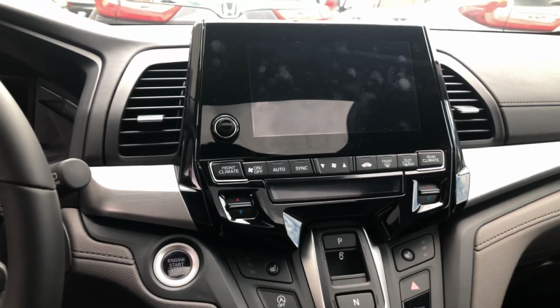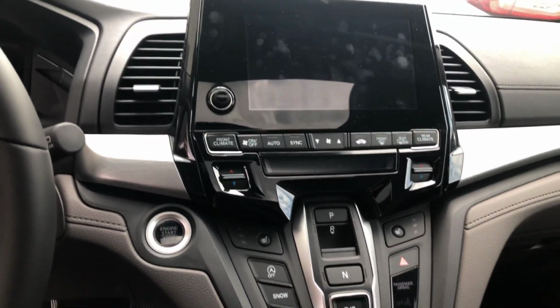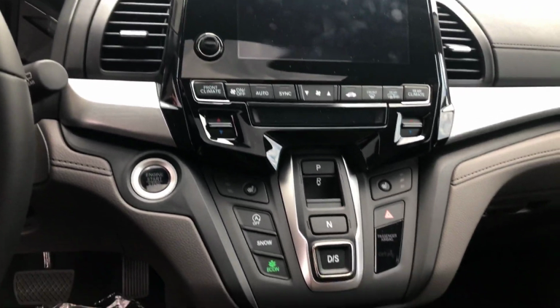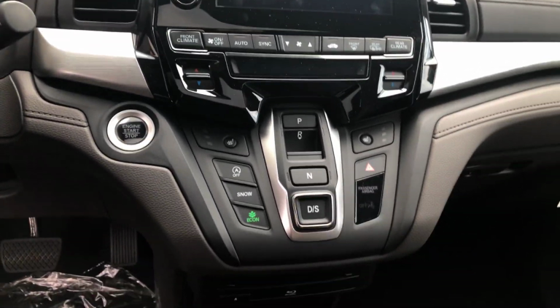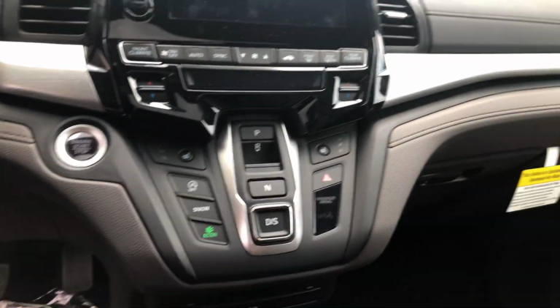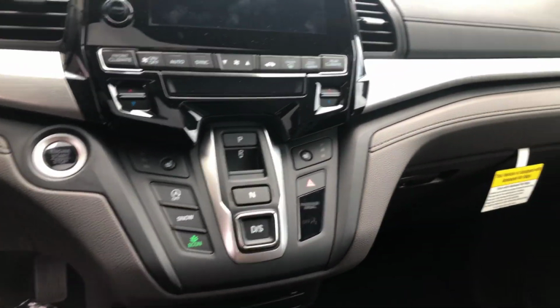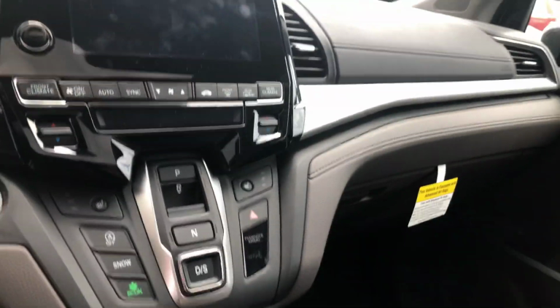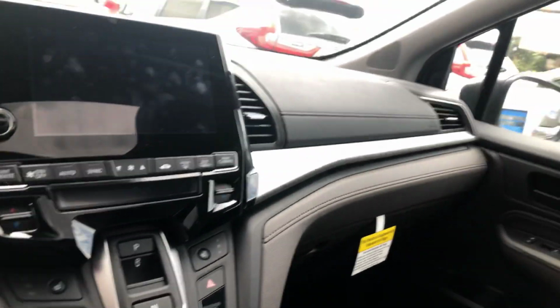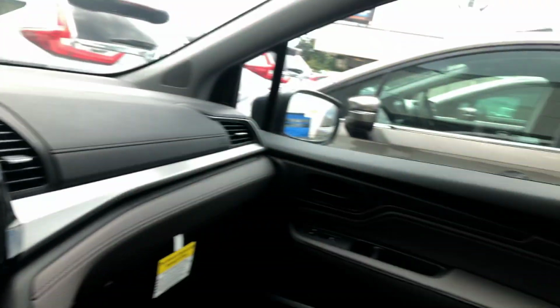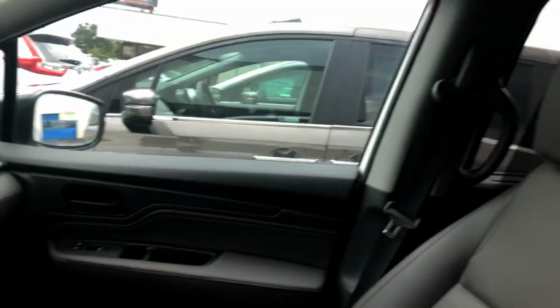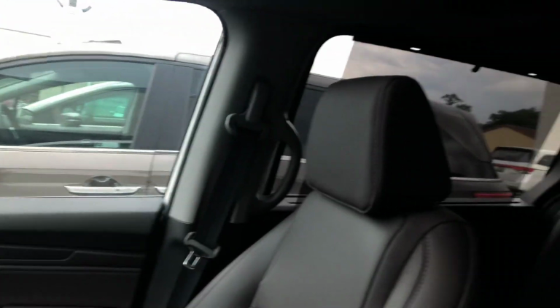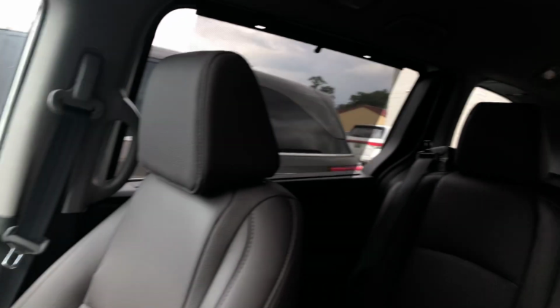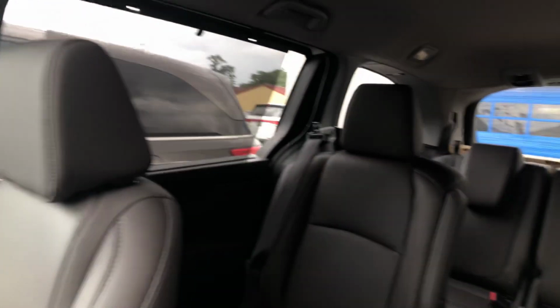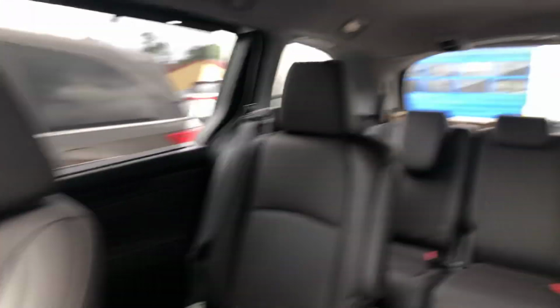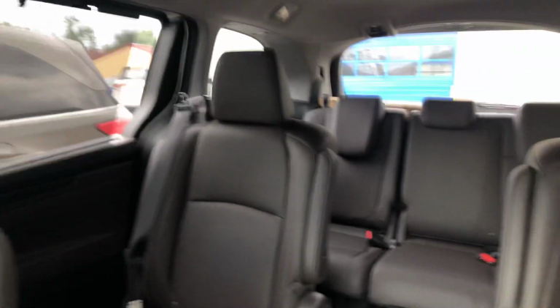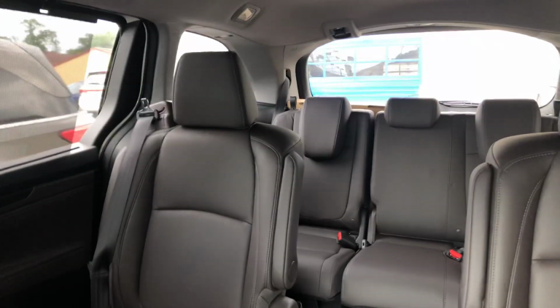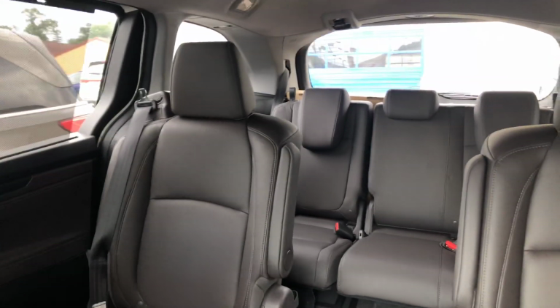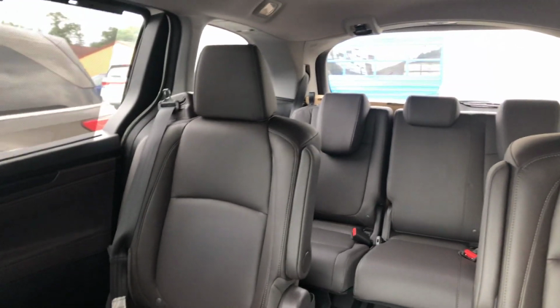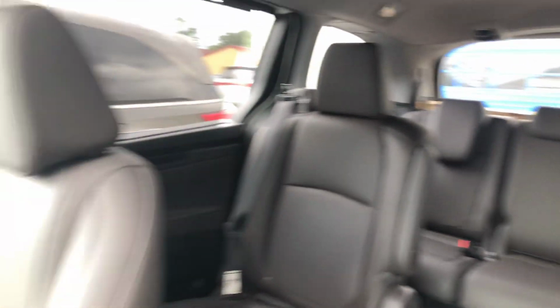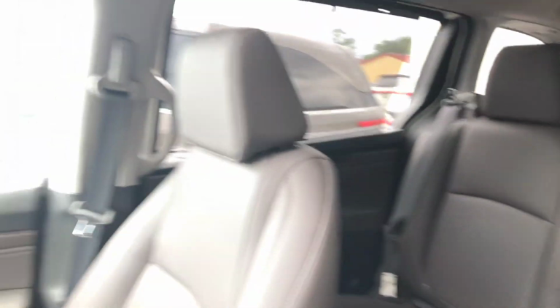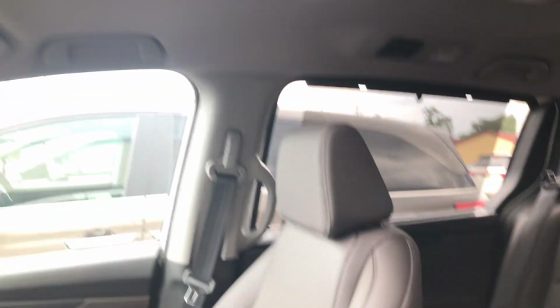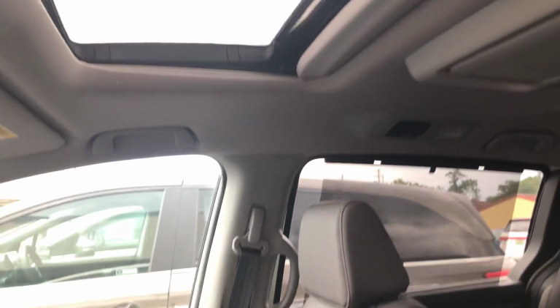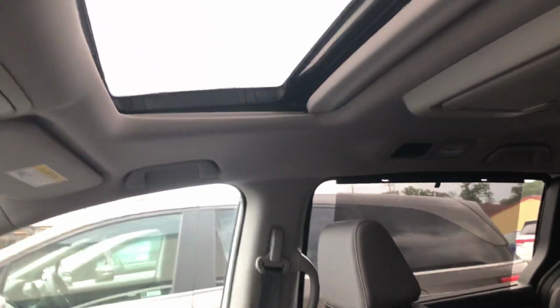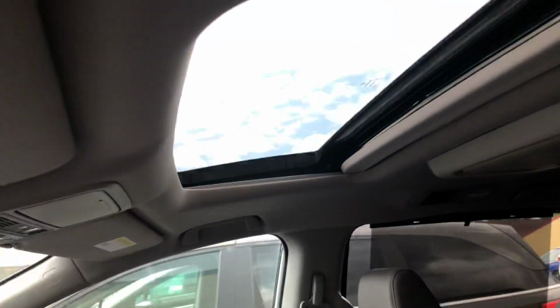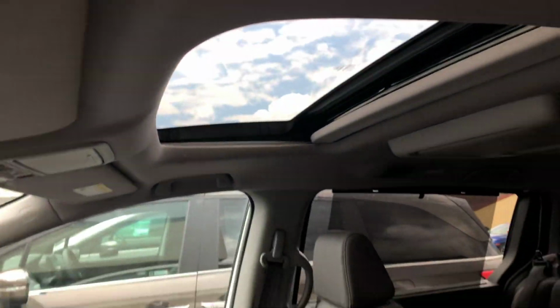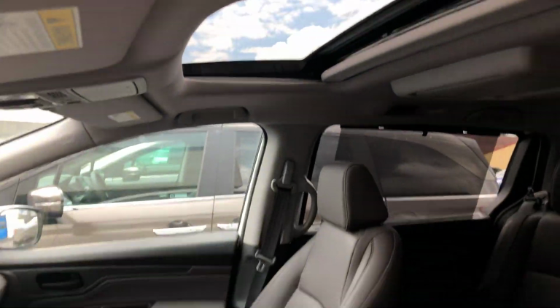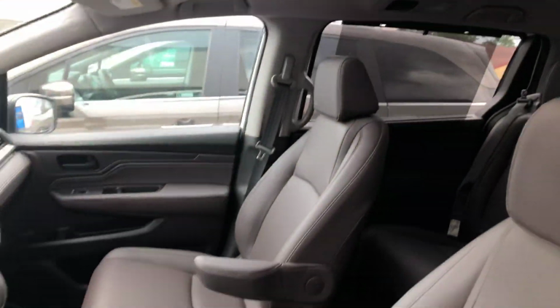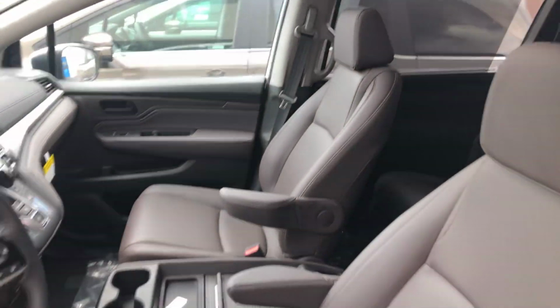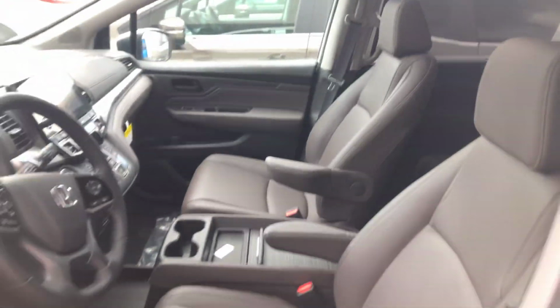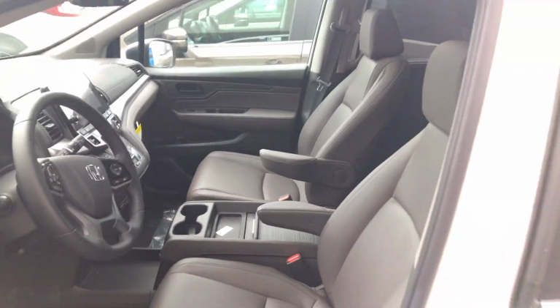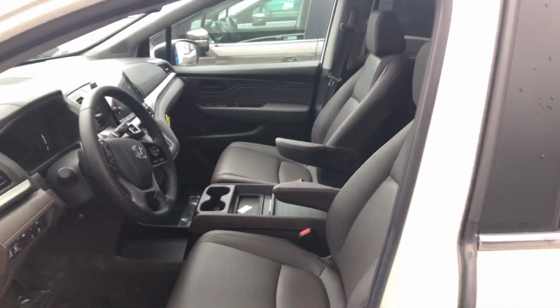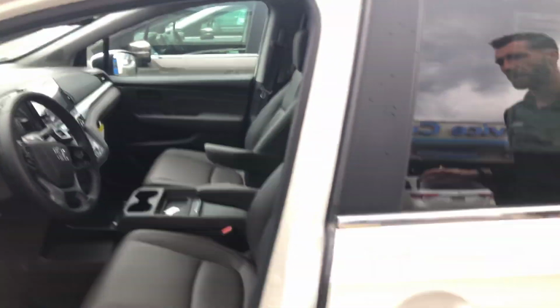An 8.1-inch touchscreen display that'll house your smartphone connections — all your Apple CarPlay, Android Auto — and your multi-angle backup cameras. You'll have a 9-speed push transmission, remote start, and heated seats. I mean, the list goes on and on.